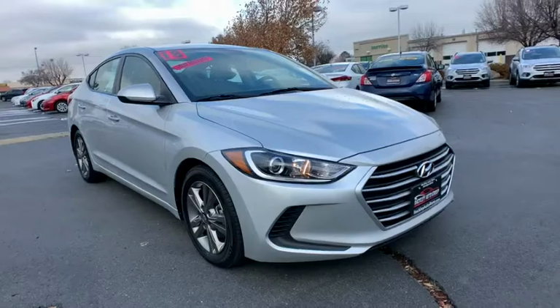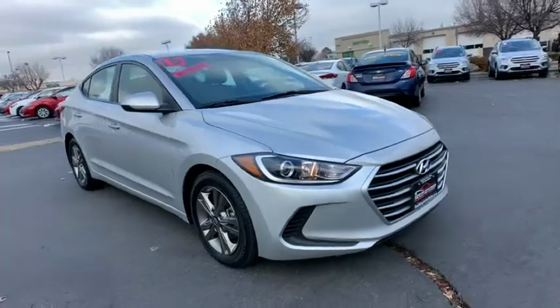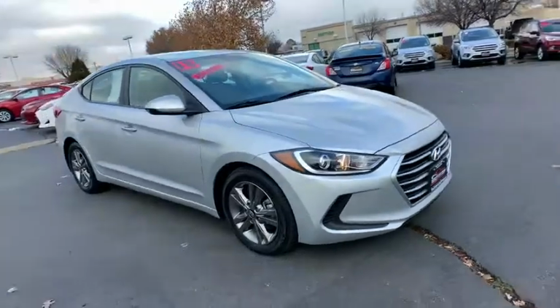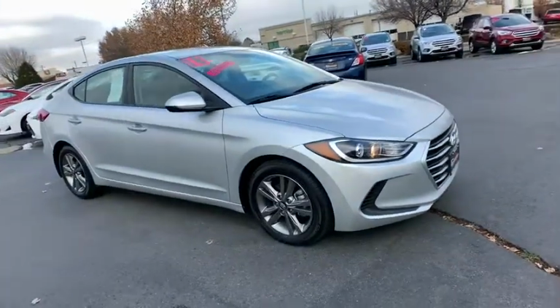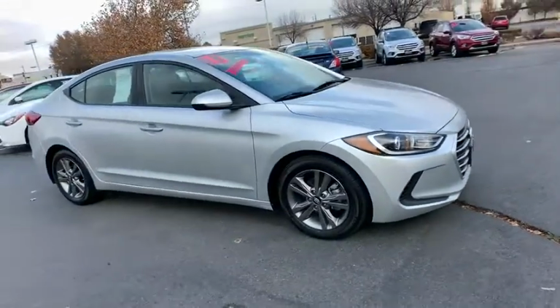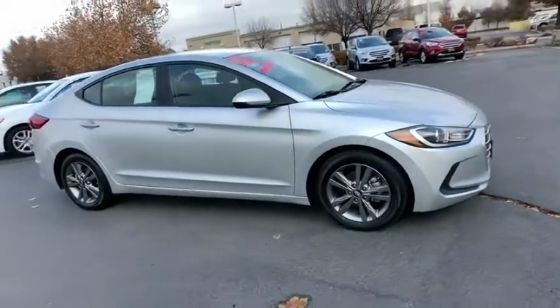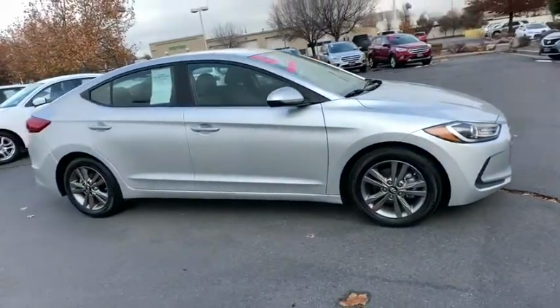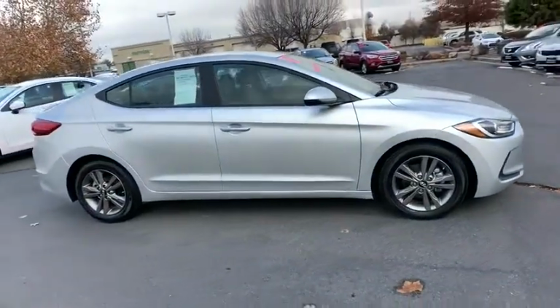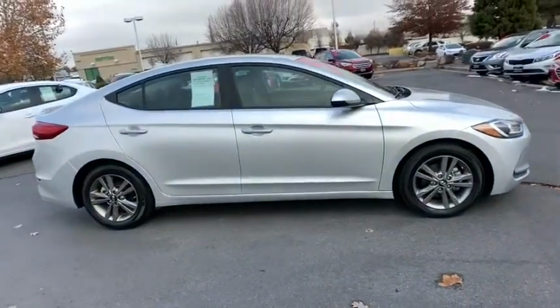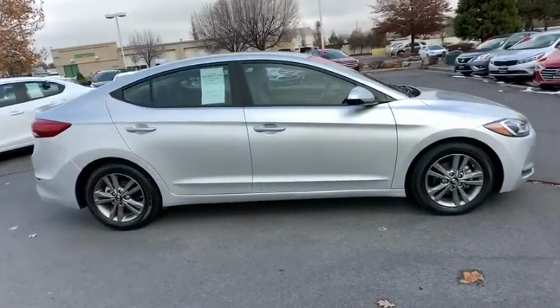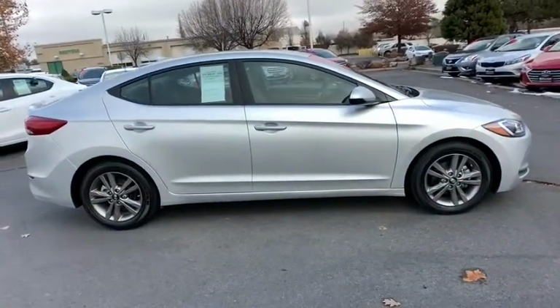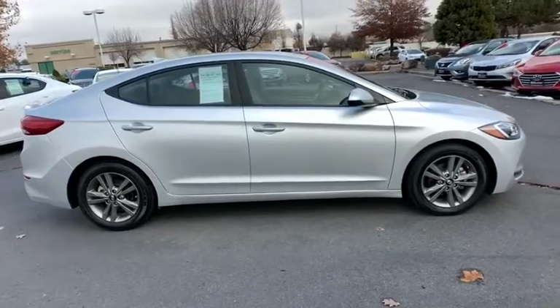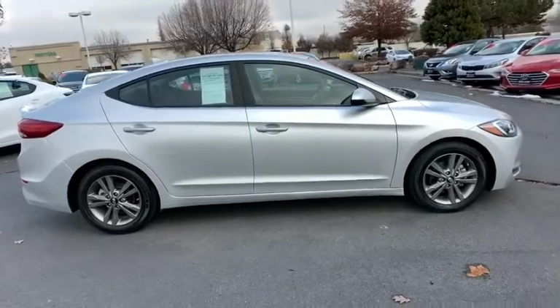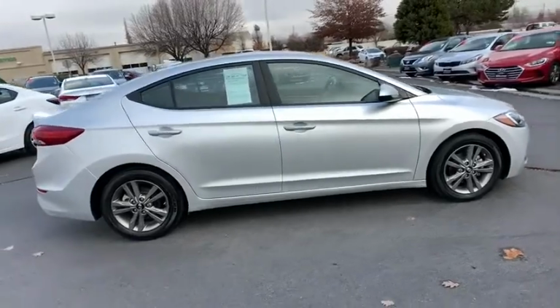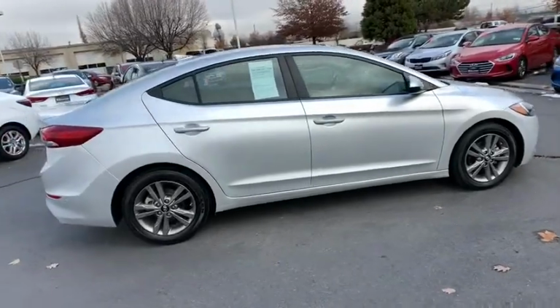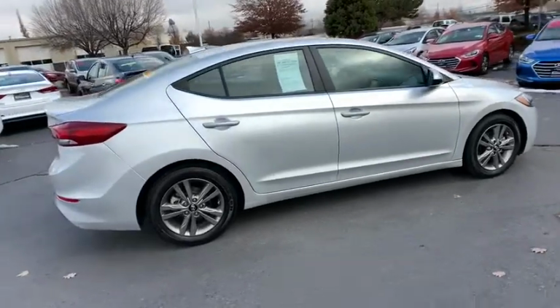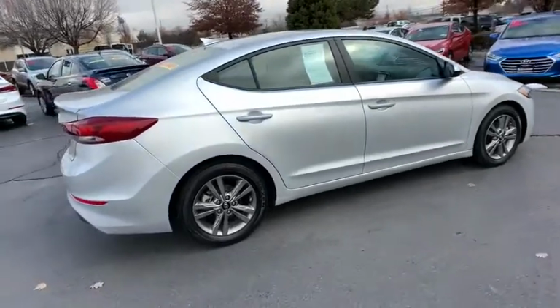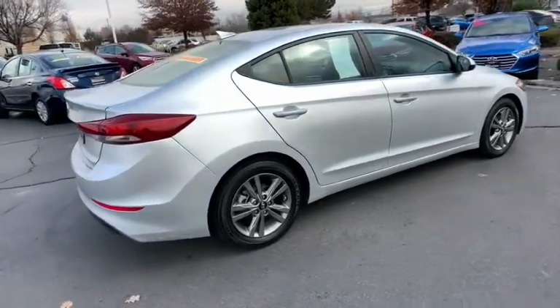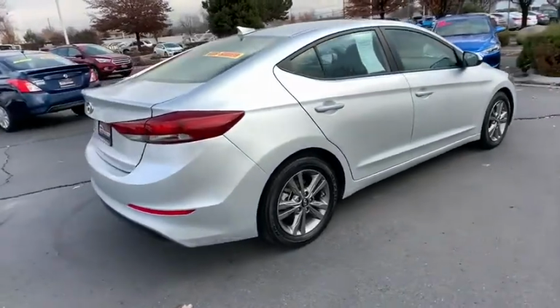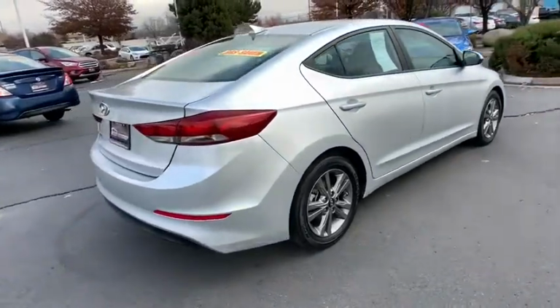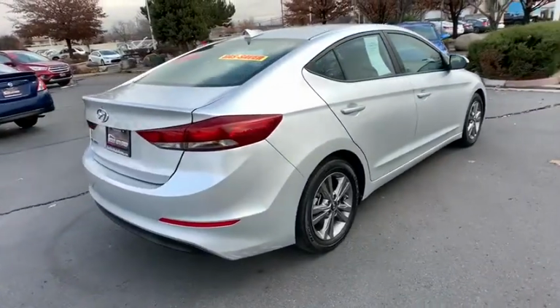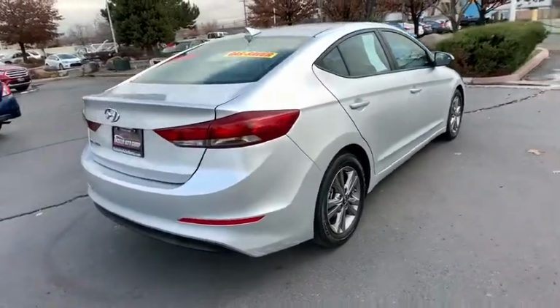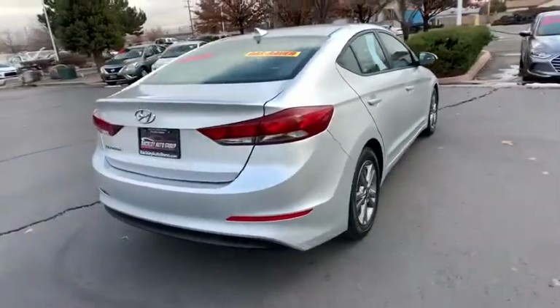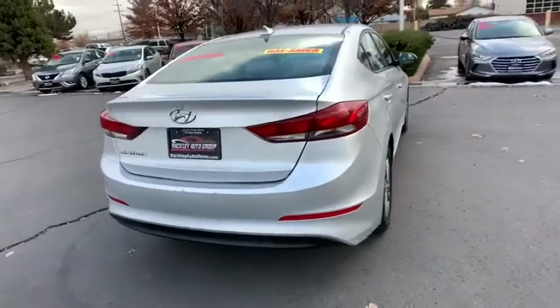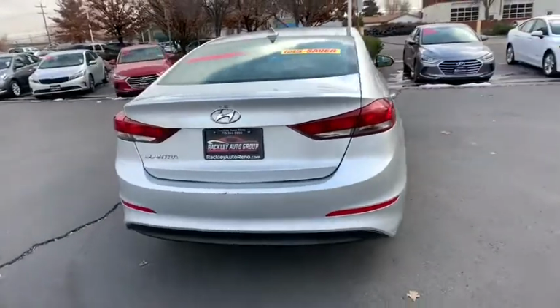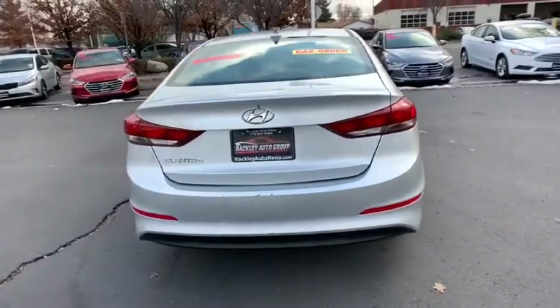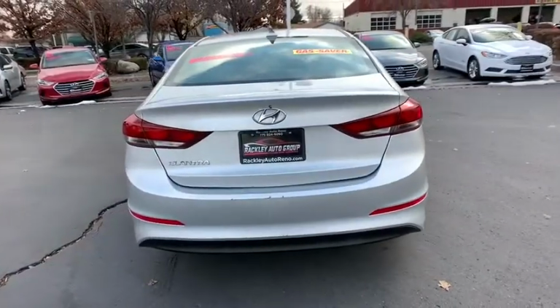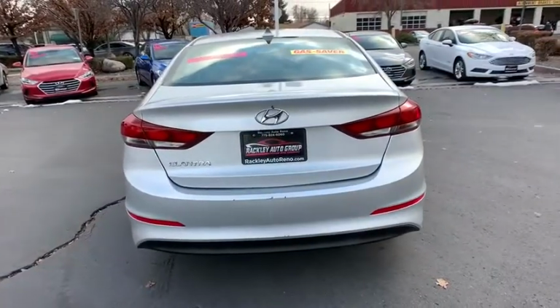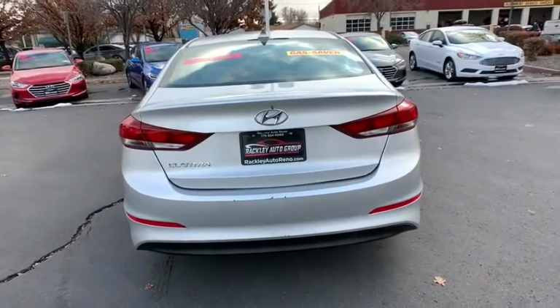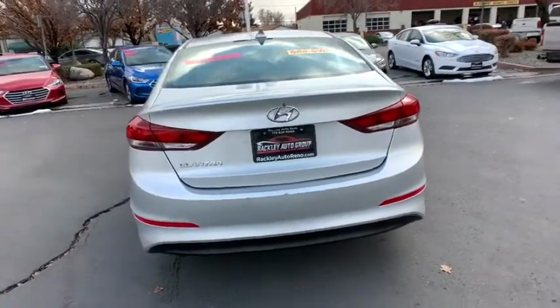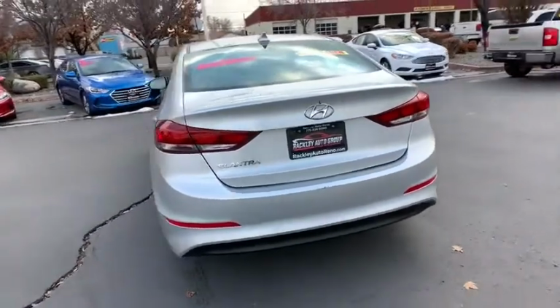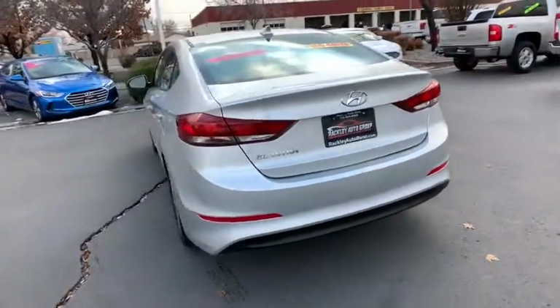Make a great choice today with the 2018 Hyundai Elantra. The Elantra boasts the most interior room in its class and gets an exceptional 35 MPG. With its luxurious standard features, the Elantra is an easy choice.